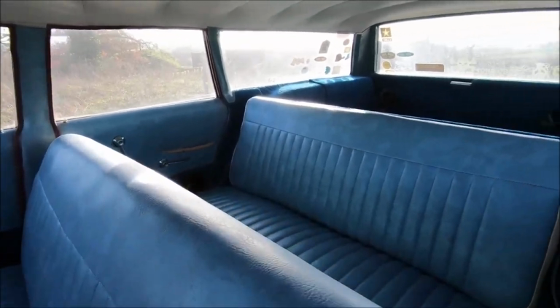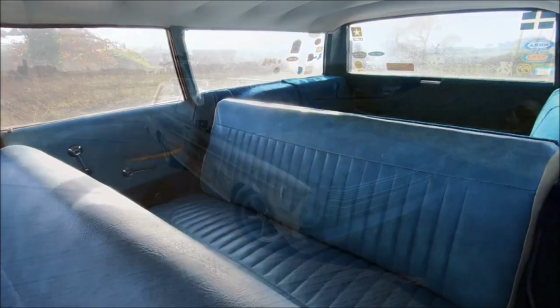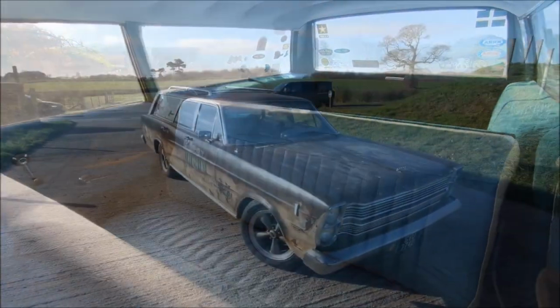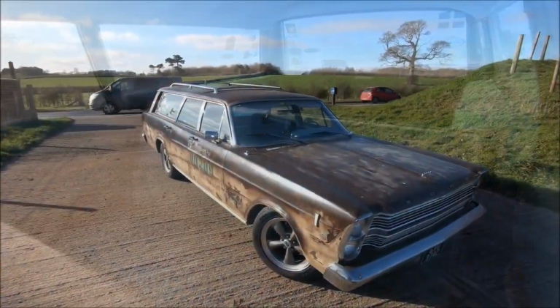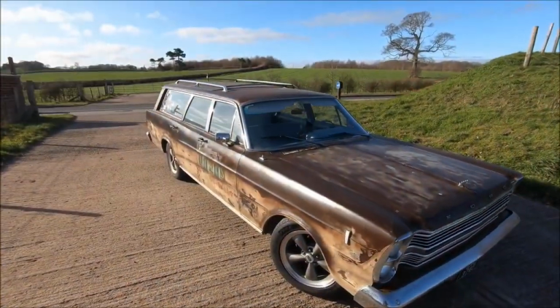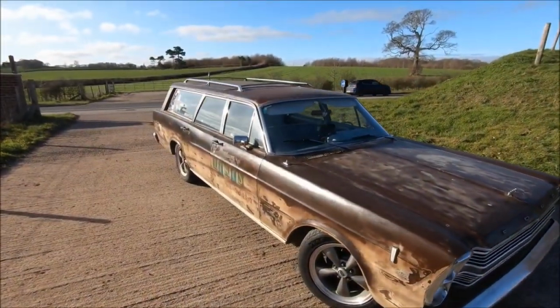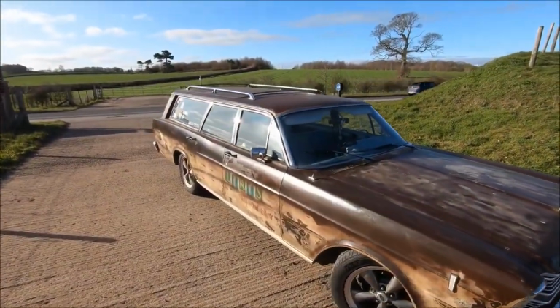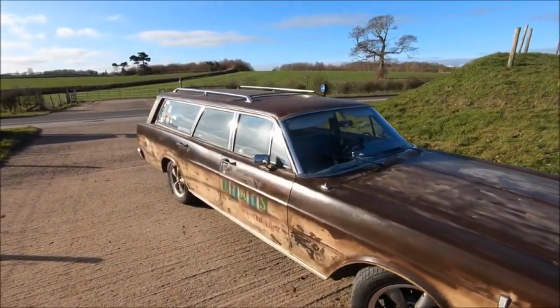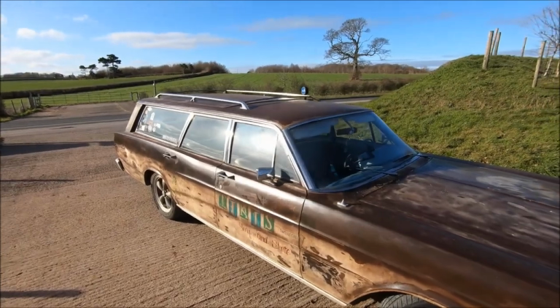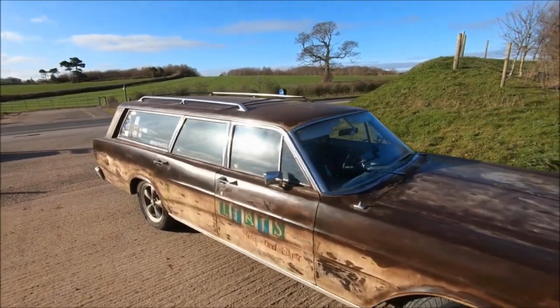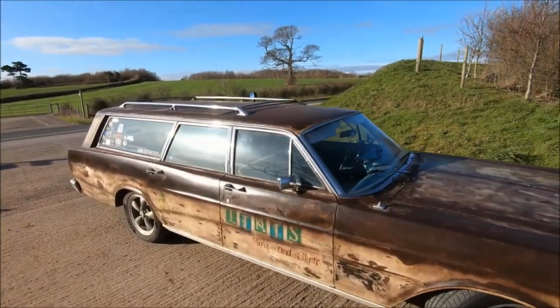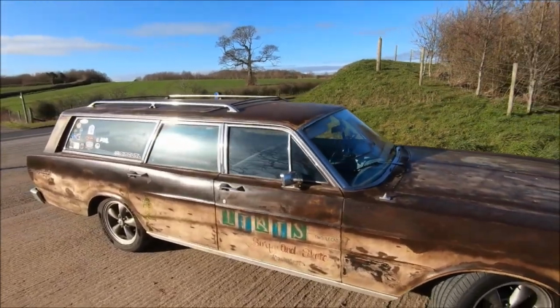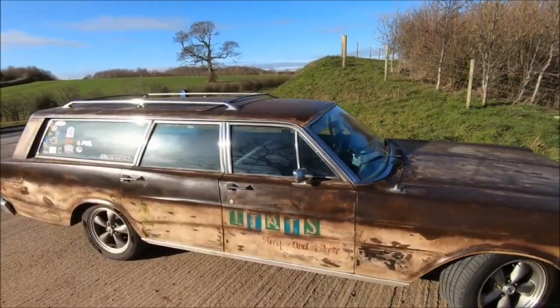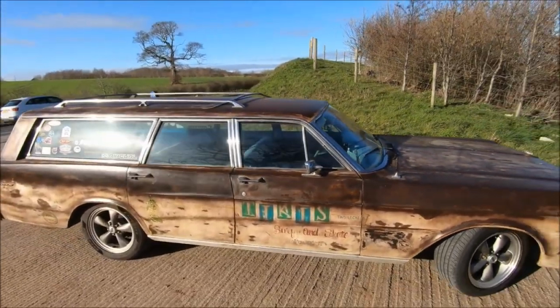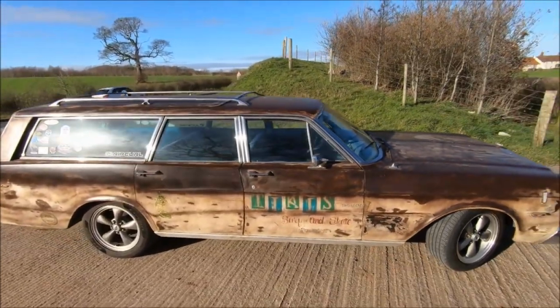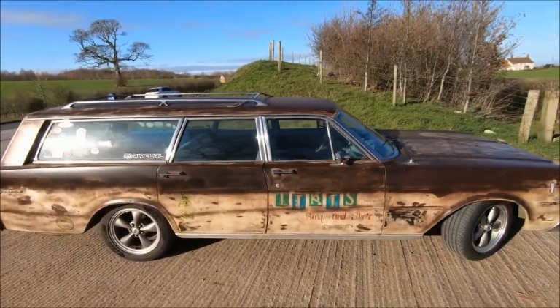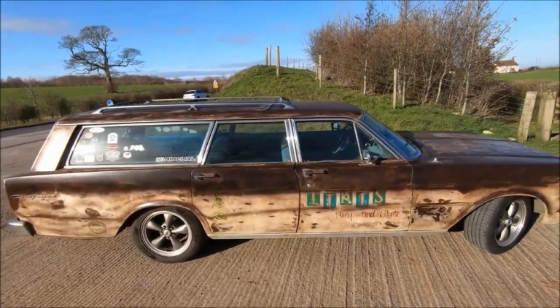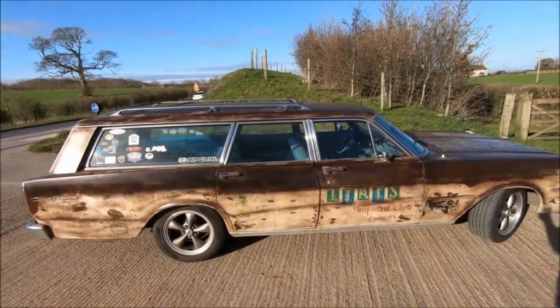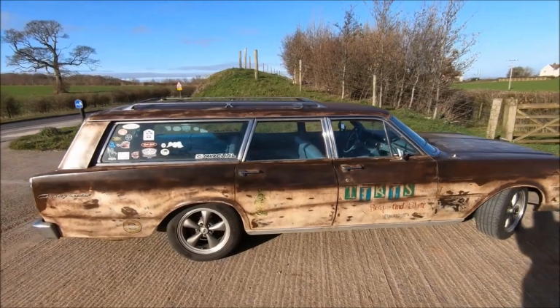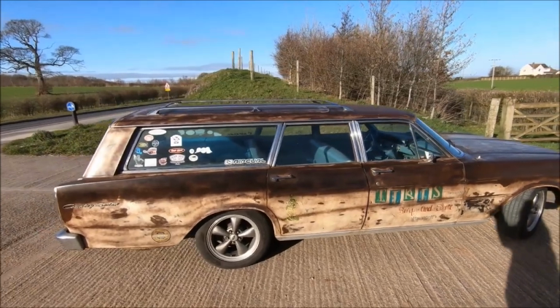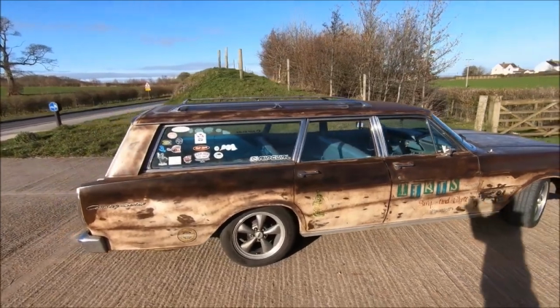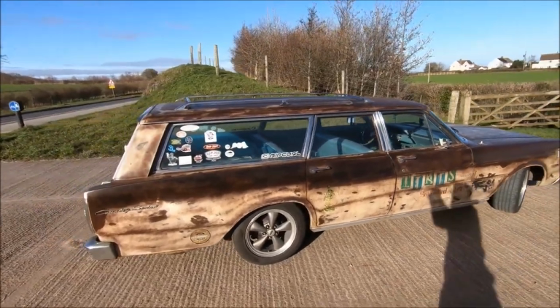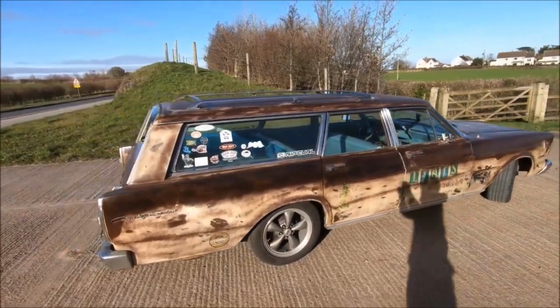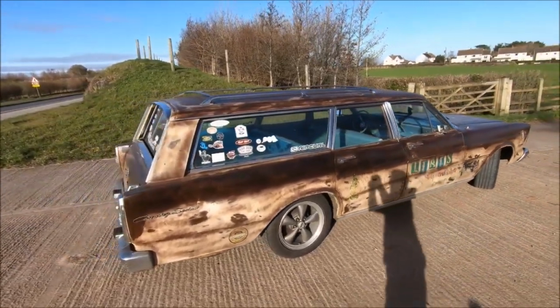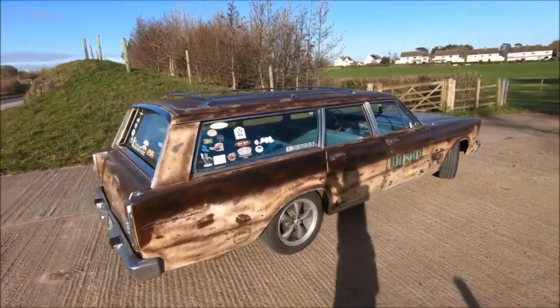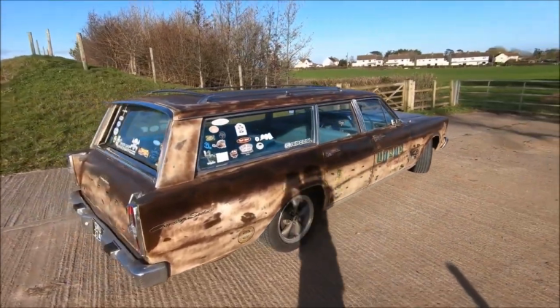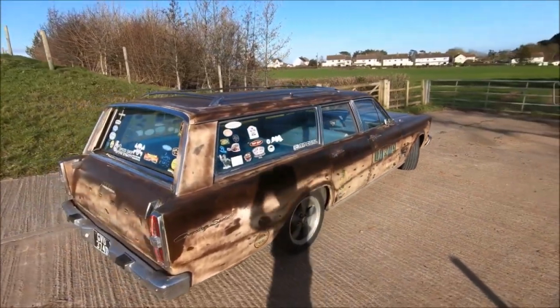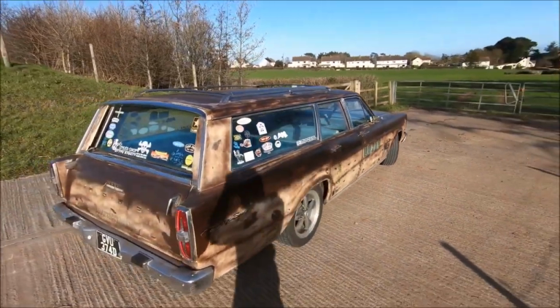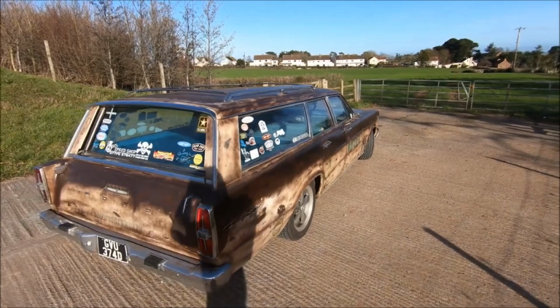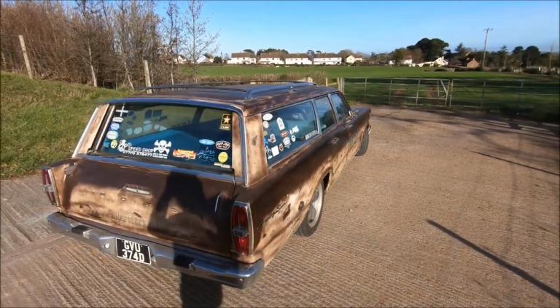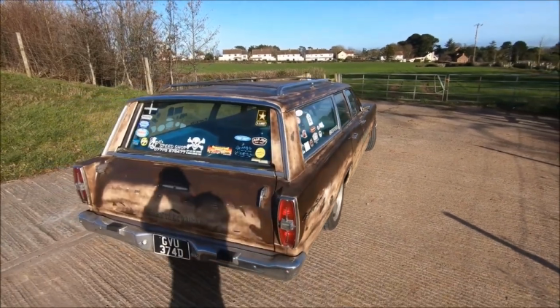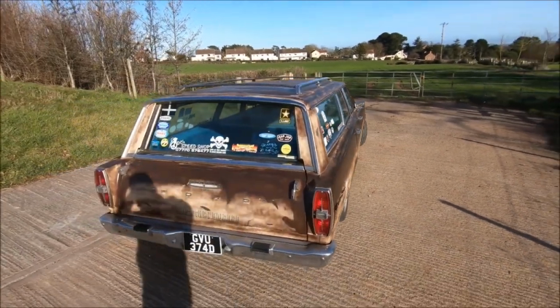A 1966 Ford Country Sedan. Bit of a strange name, I think, calling it the sedan when it's clearly a wagon, and although it's technically a Galaxy, it doesn't seem to be referred to by Ford as the Galaxy, at least as far as I can tell.